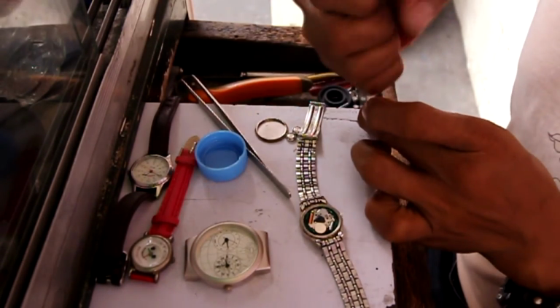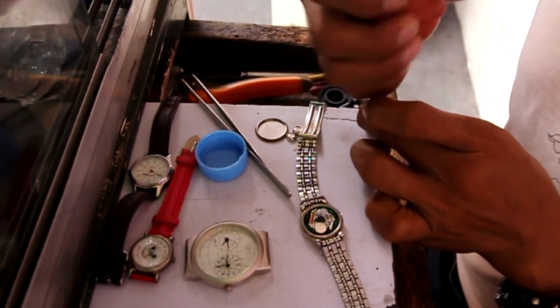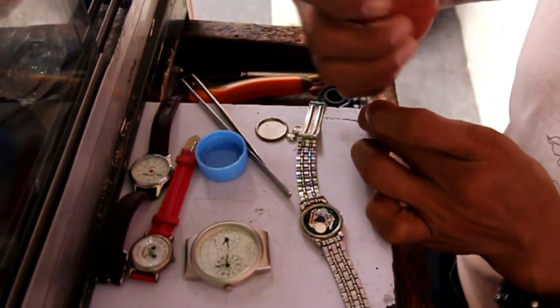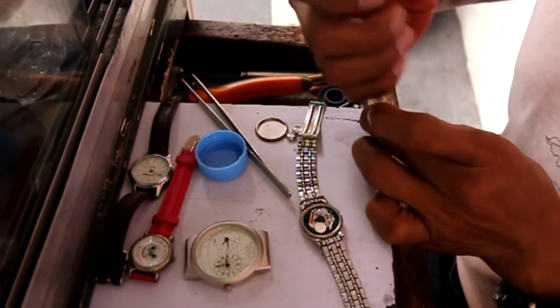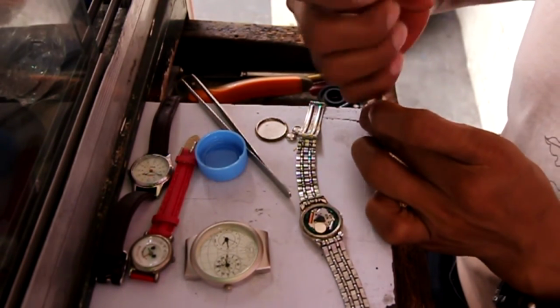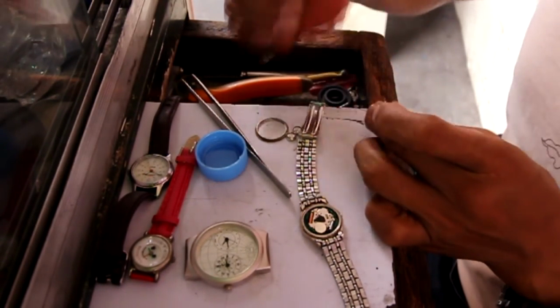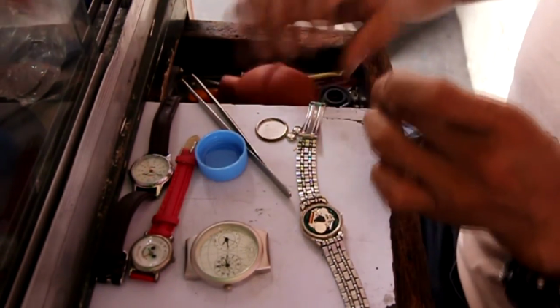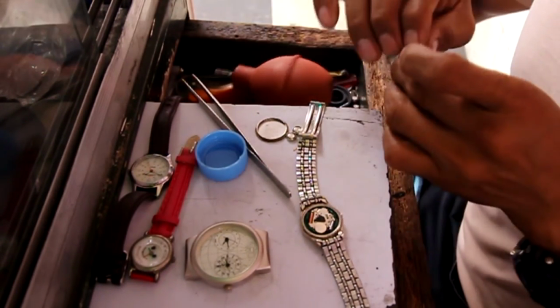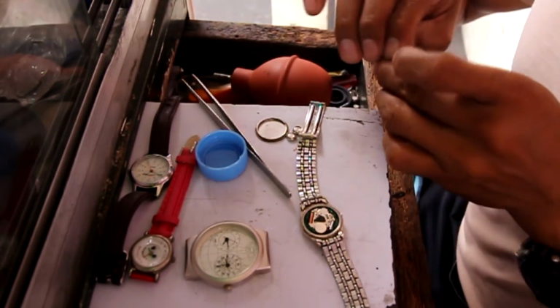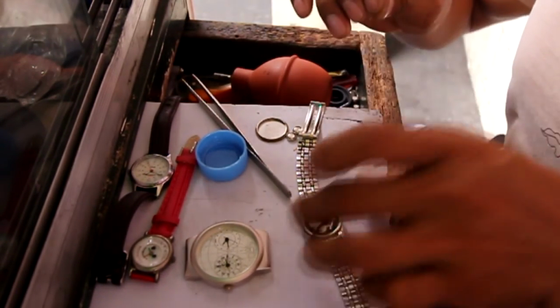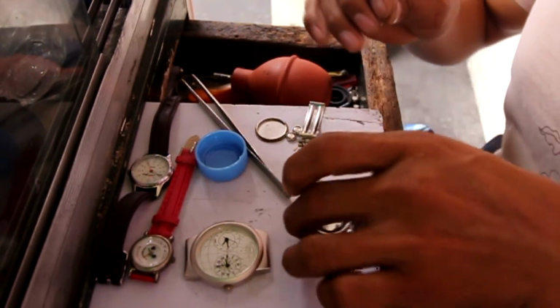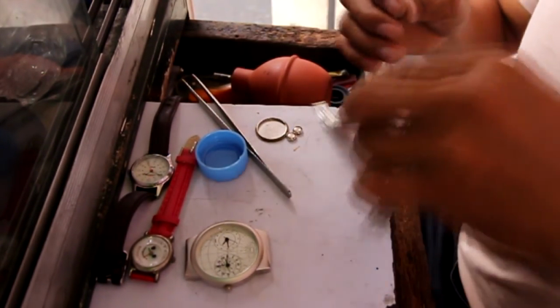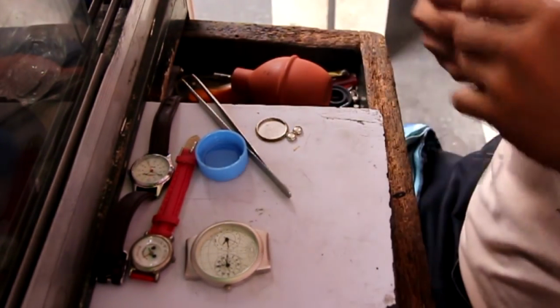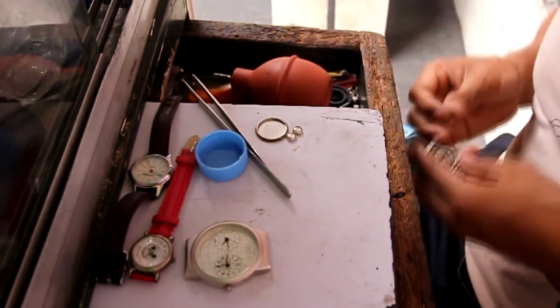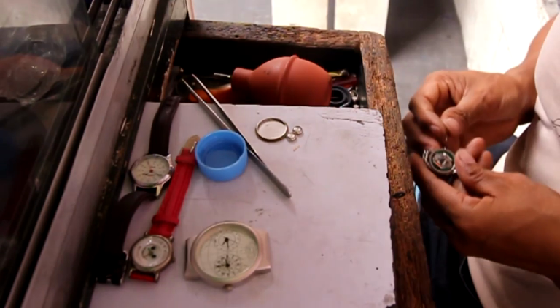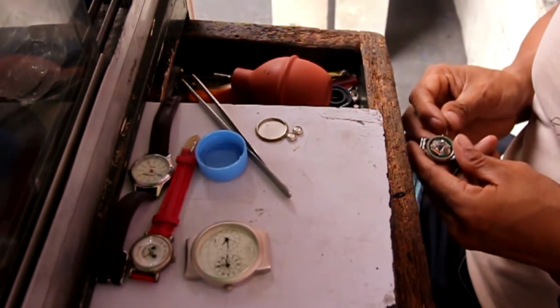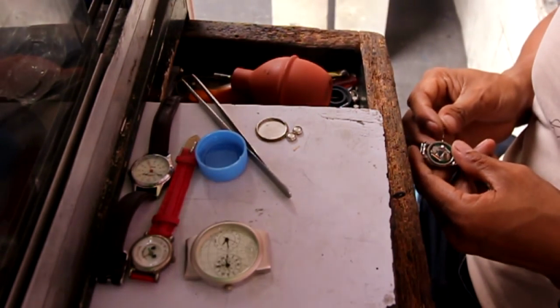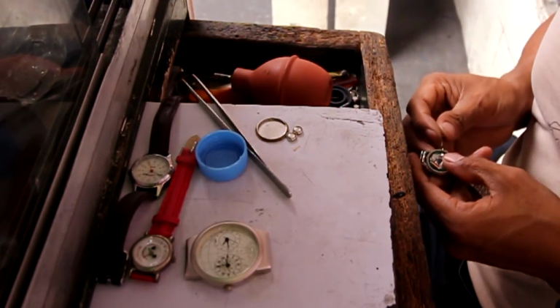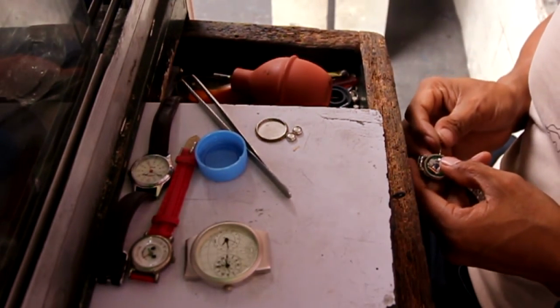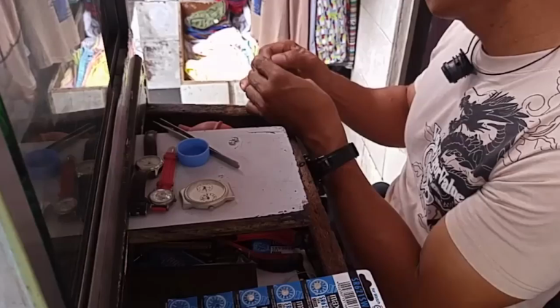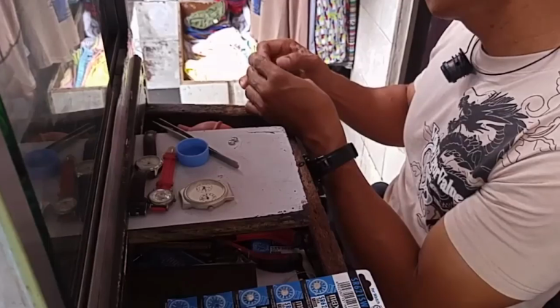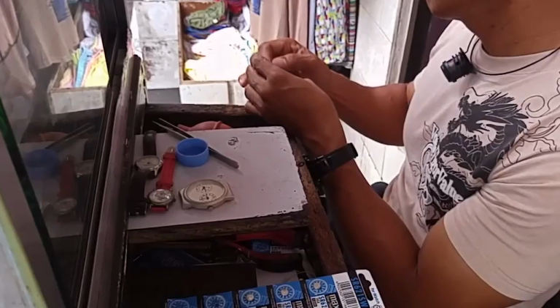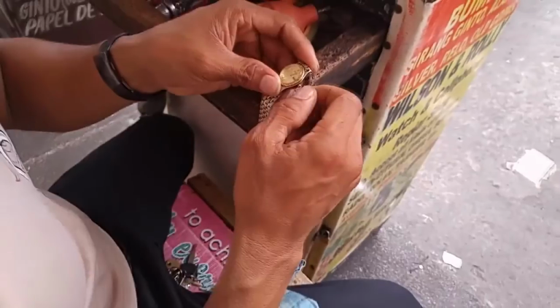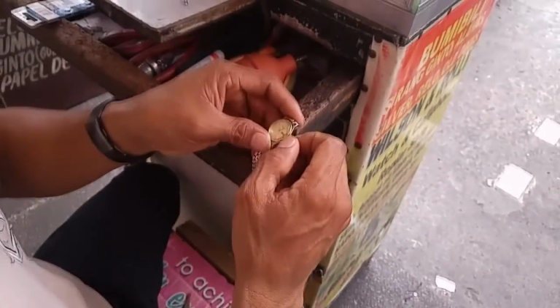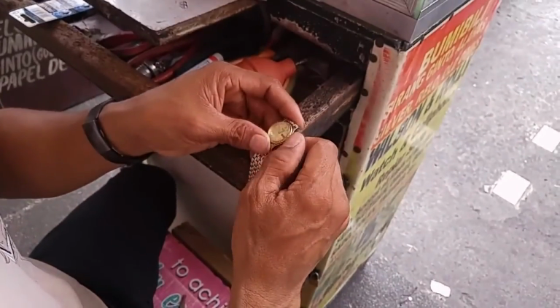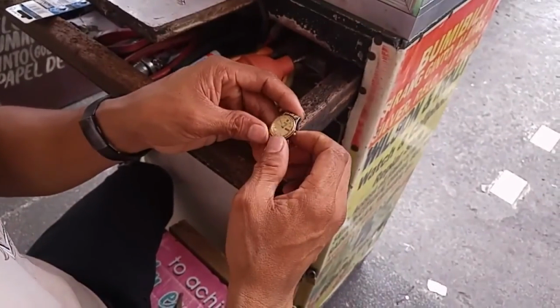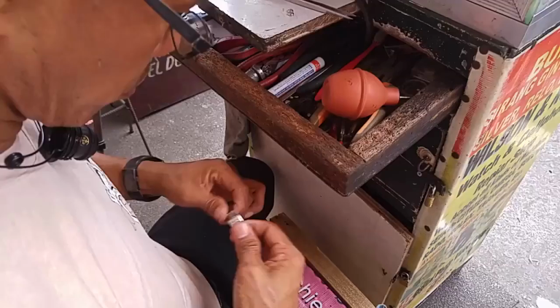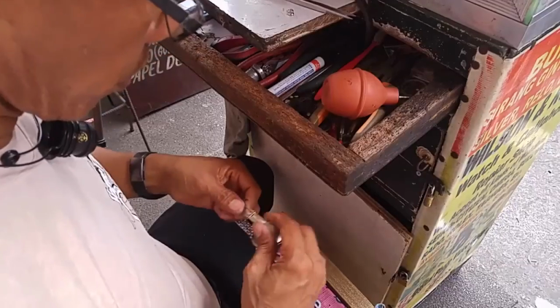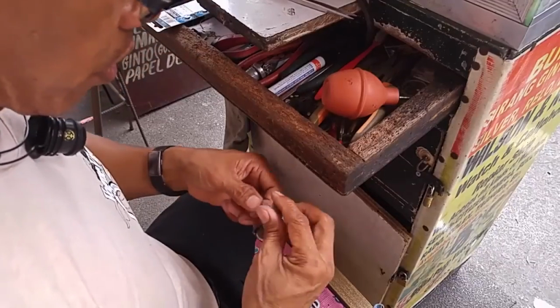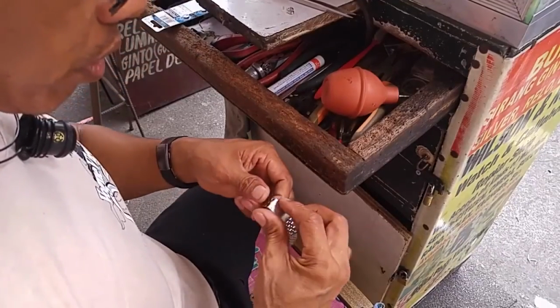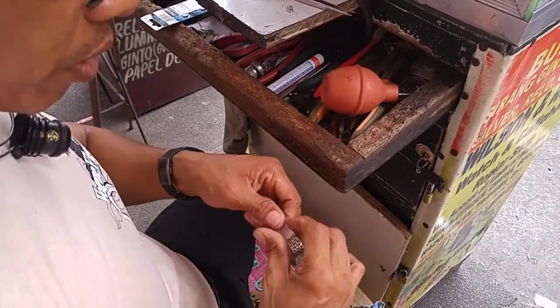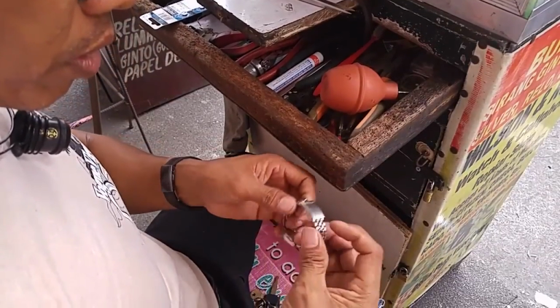He removed the crown earlier when he removed the watch from its case, so now you're seeing him put it back in. Then he winds it and sets the right time.